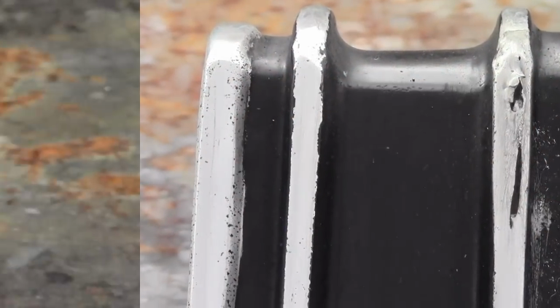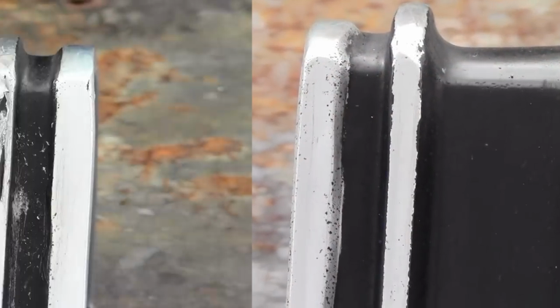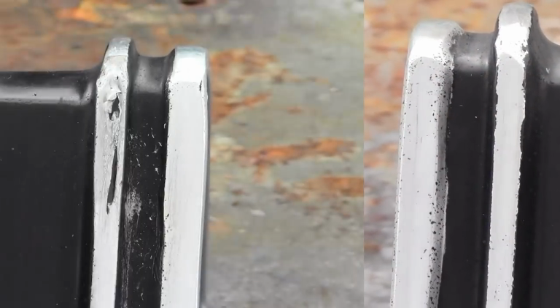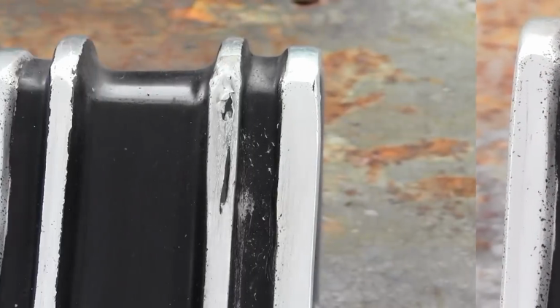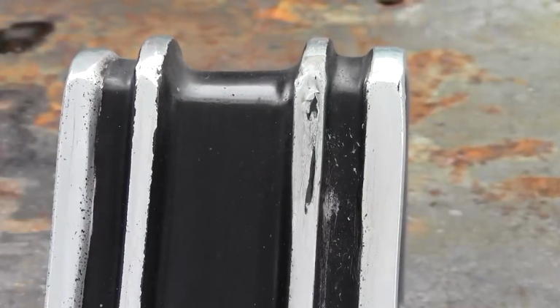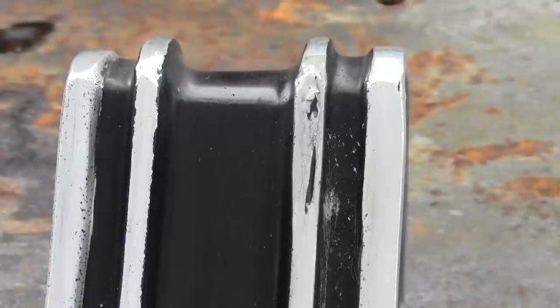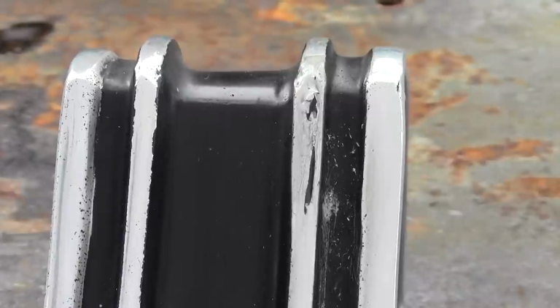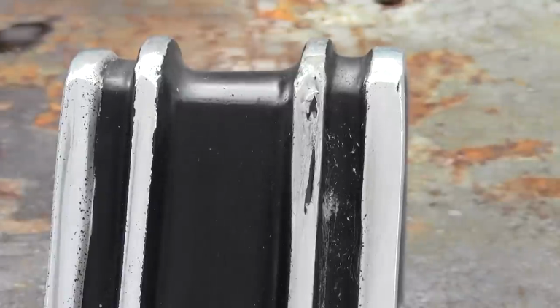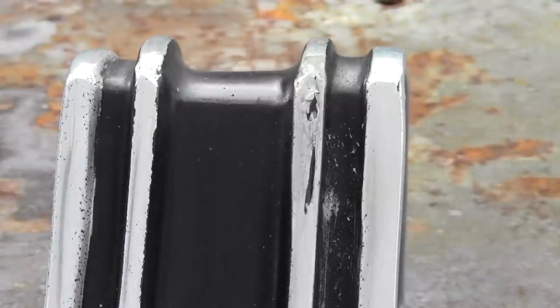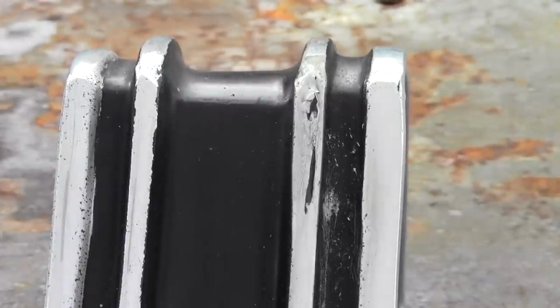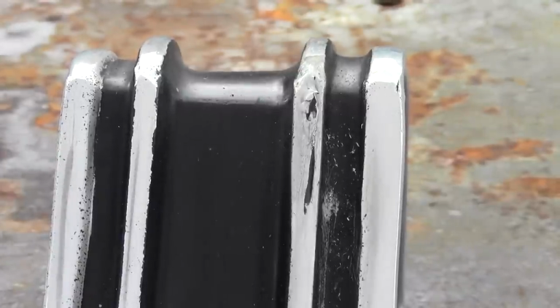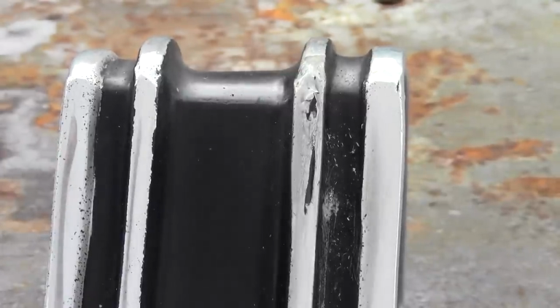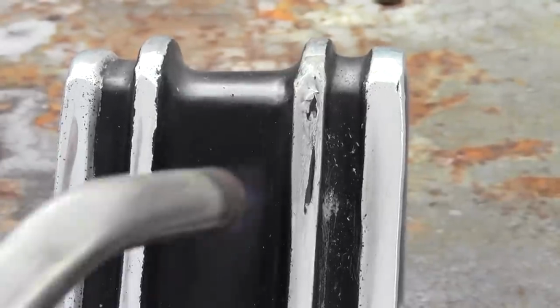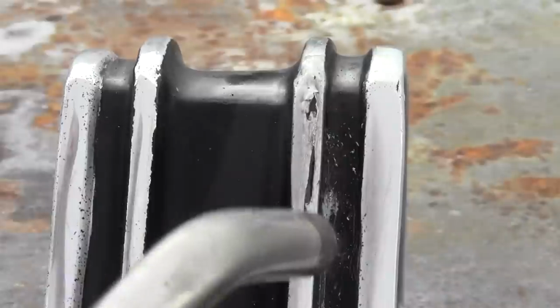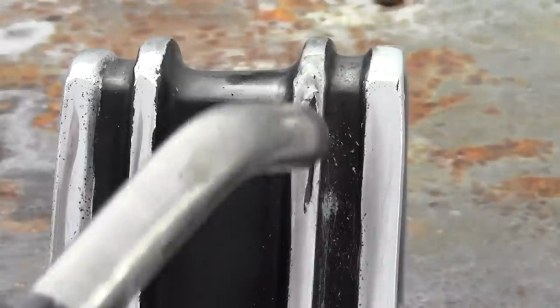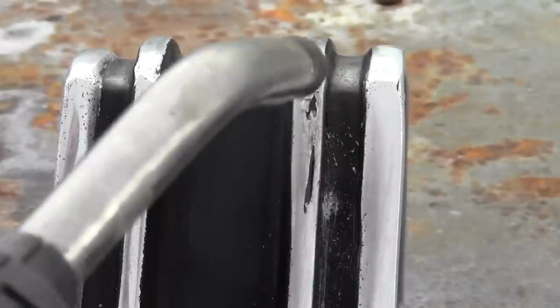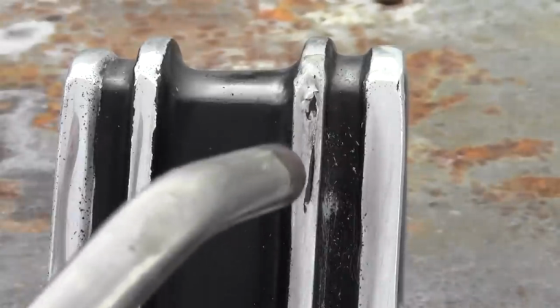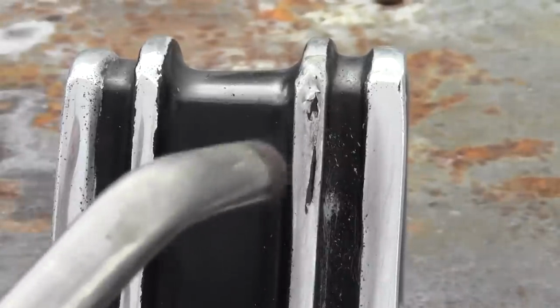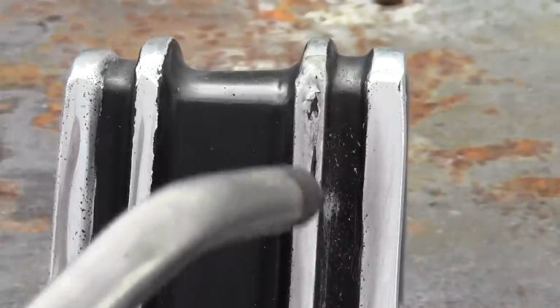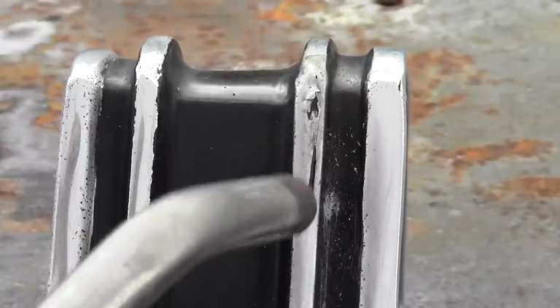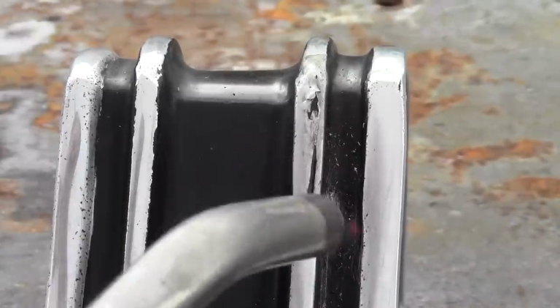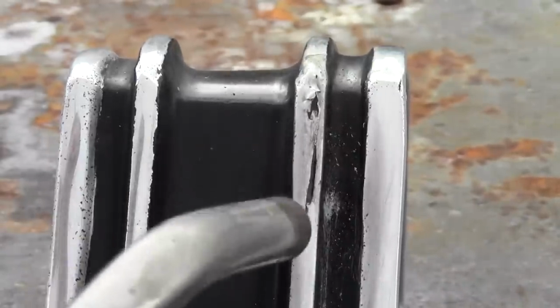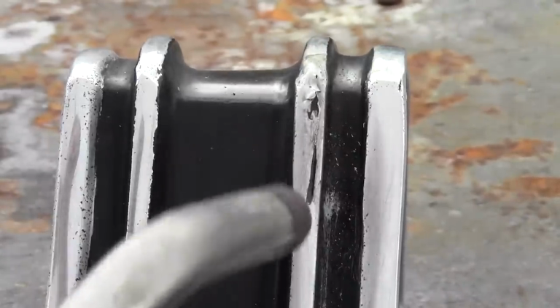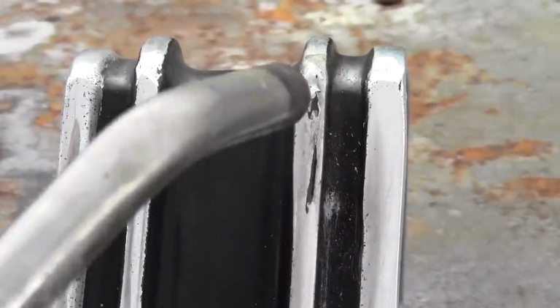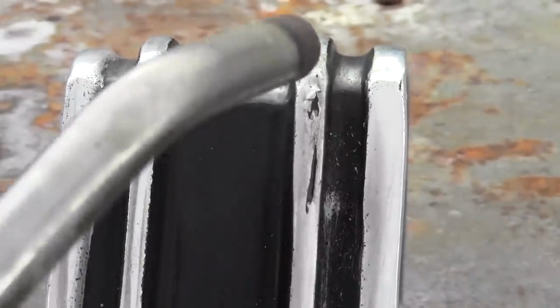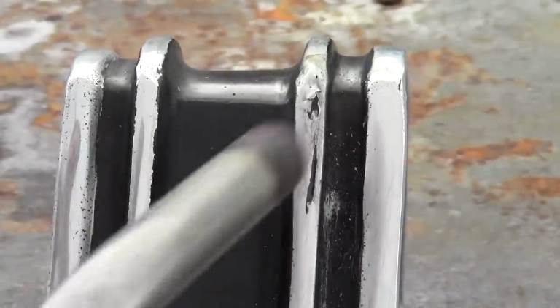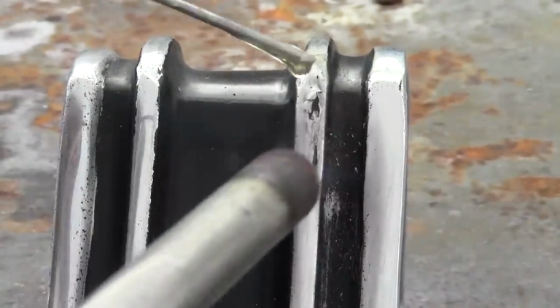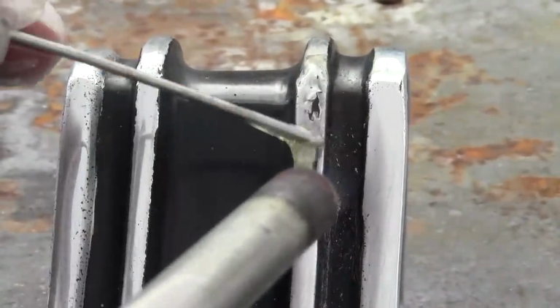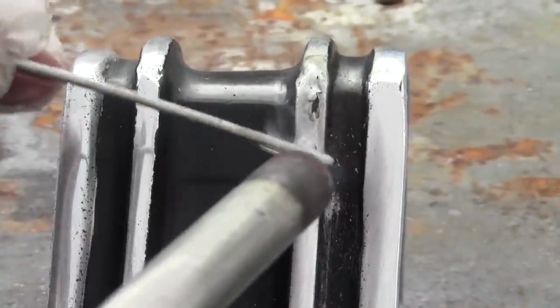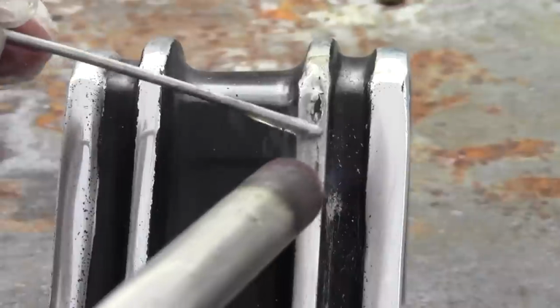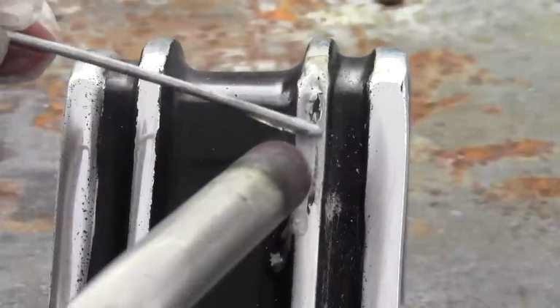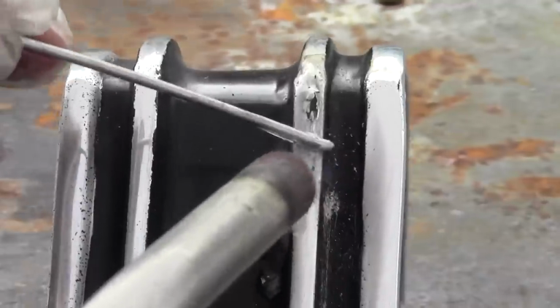A 1965 SS cove molding that was dented and polished too aggressively, resulting in burn through. We are using Super Alloy 1 and a propane torch to close these holes.